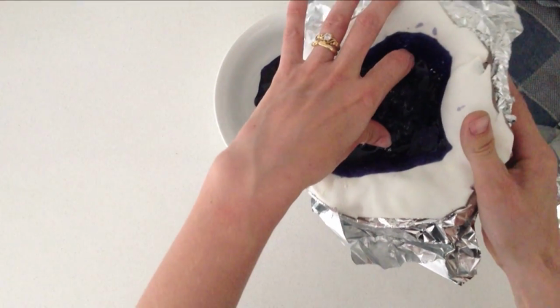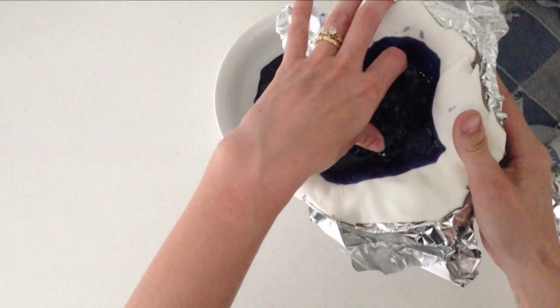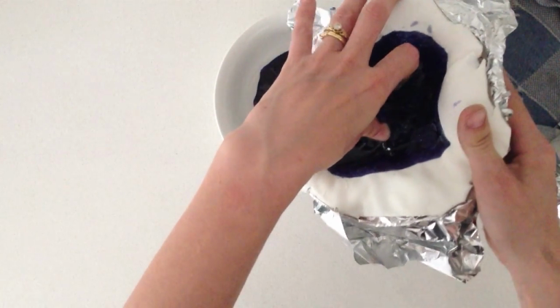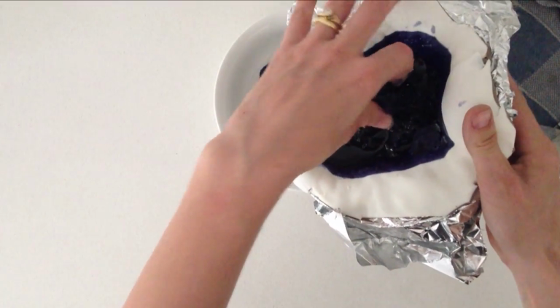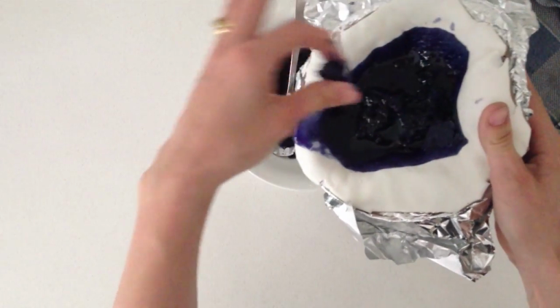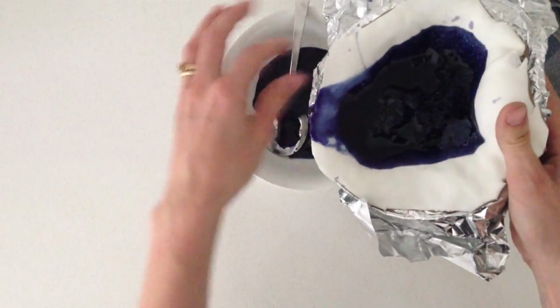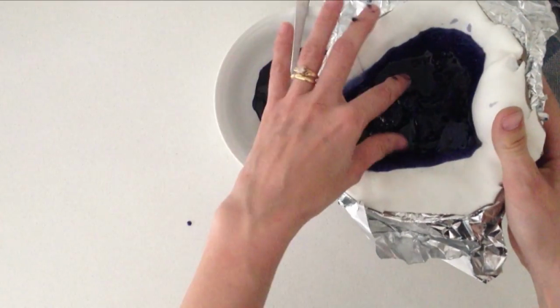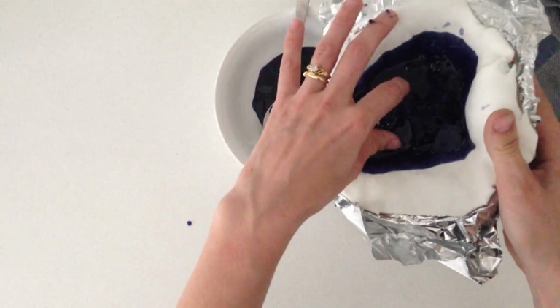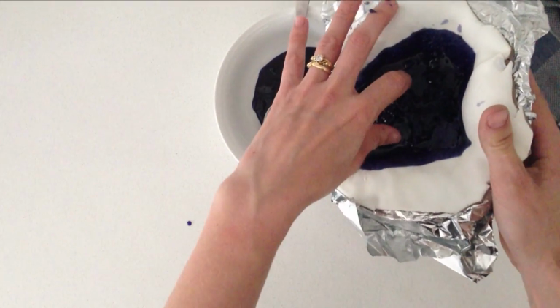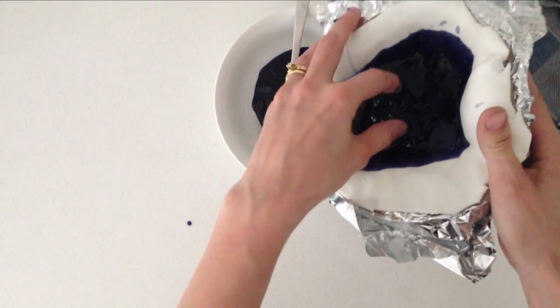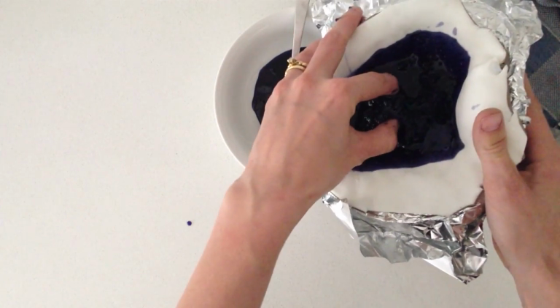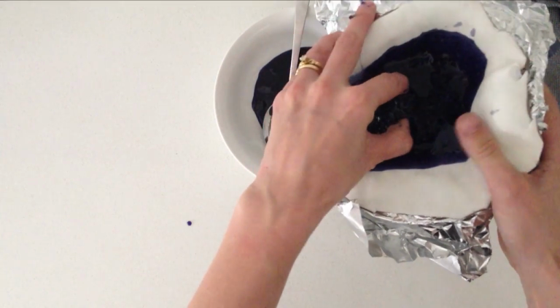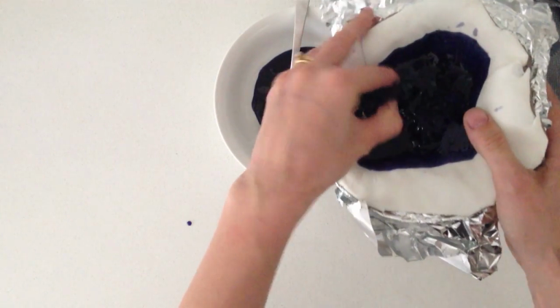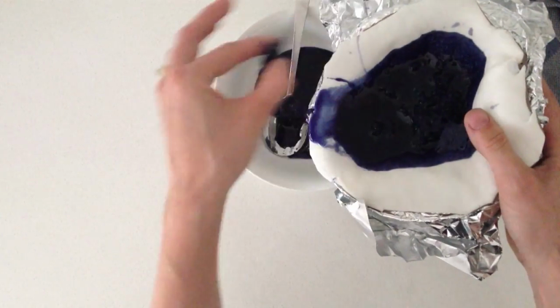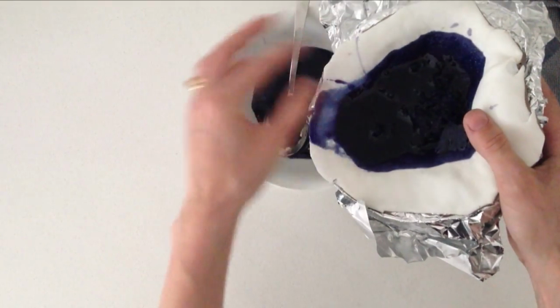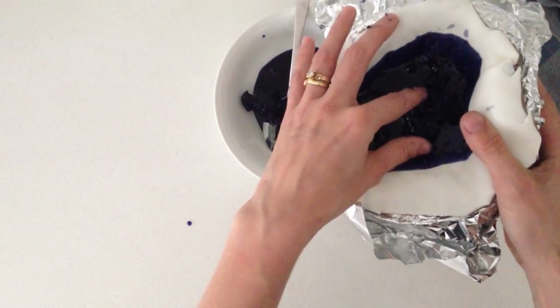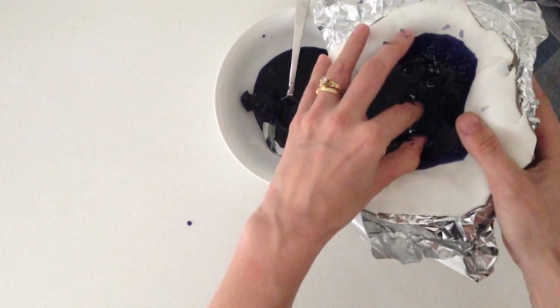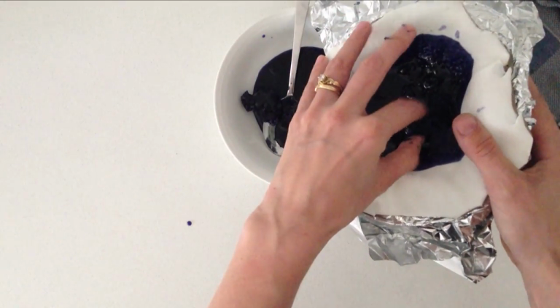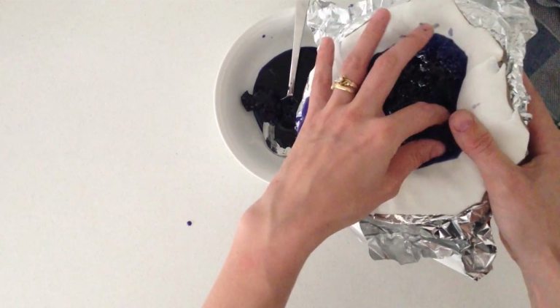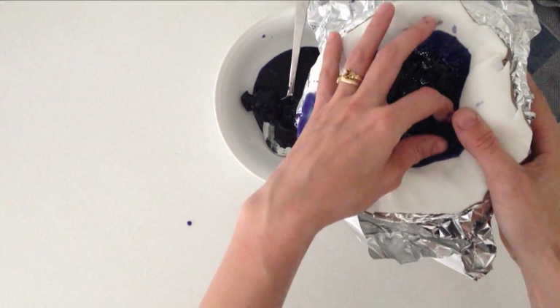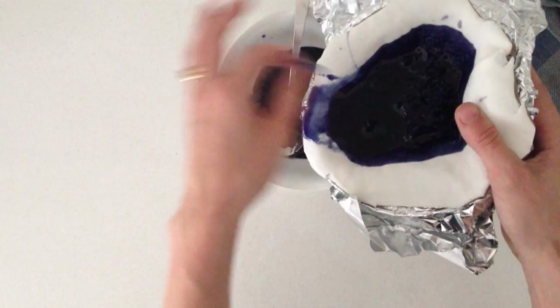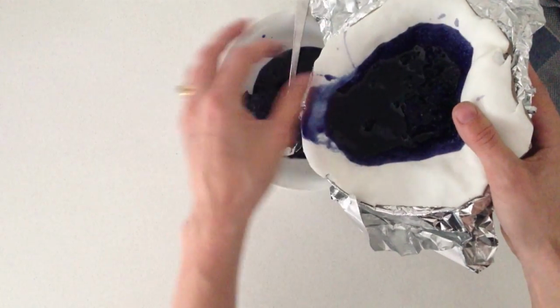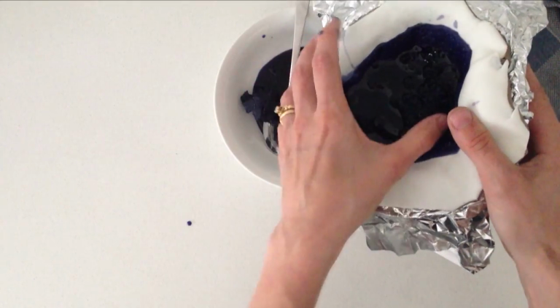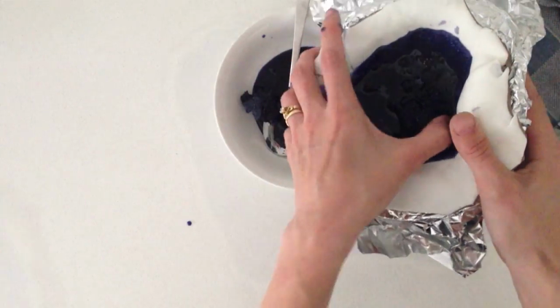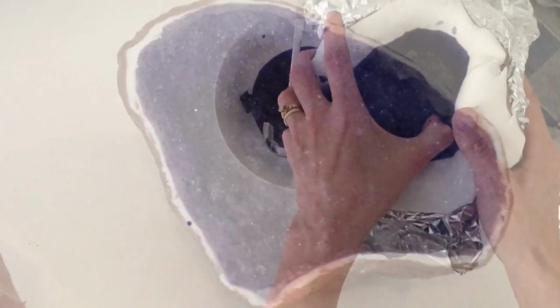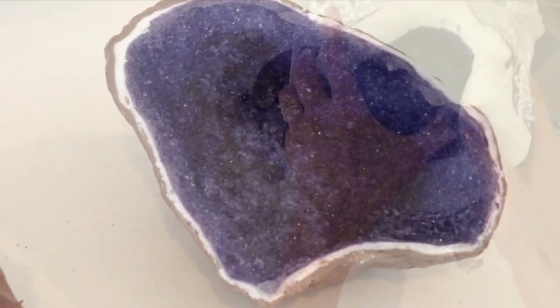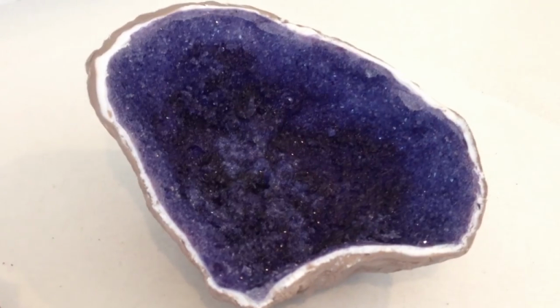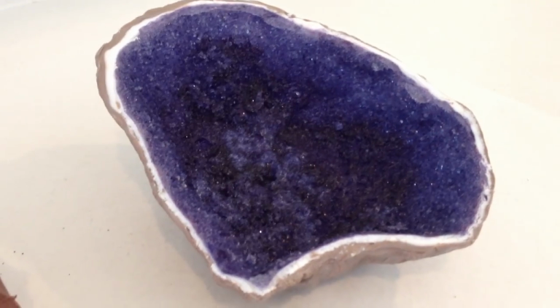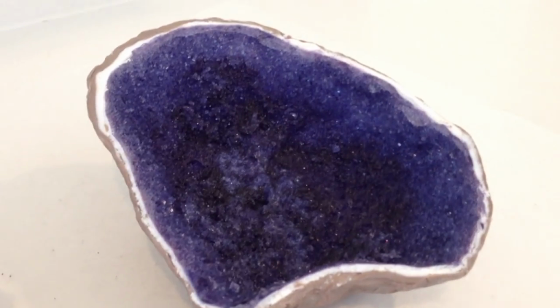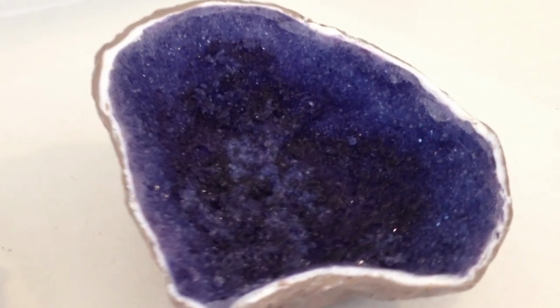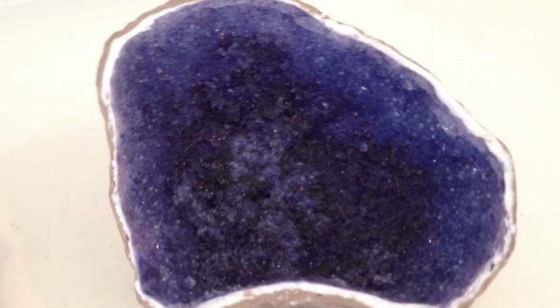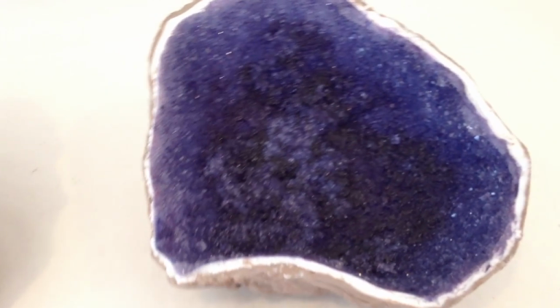If you are happy for bigger crystals in the middle, then you can leave them. Then leave it to dry. I turned it upside down so it could dry out completely and then just use a knife to trim off the excess fondant.